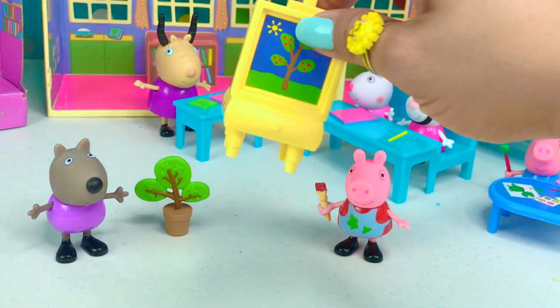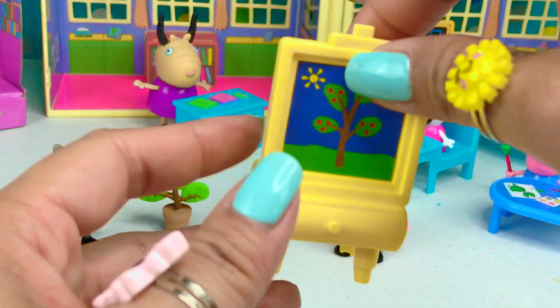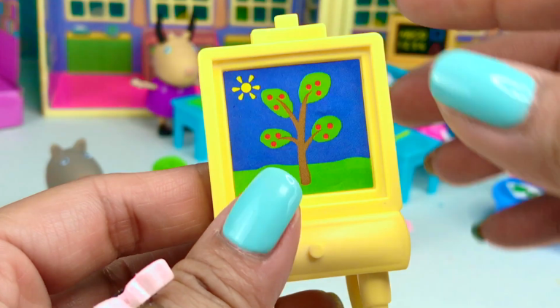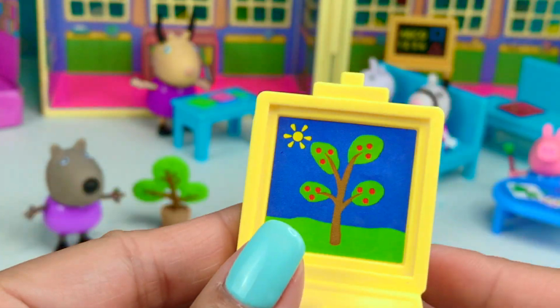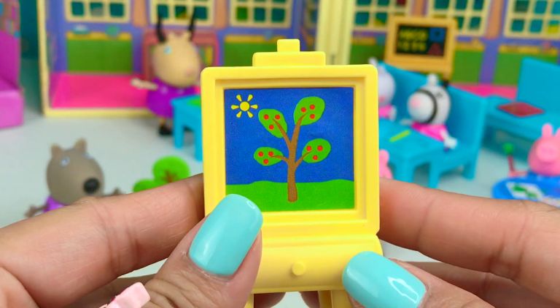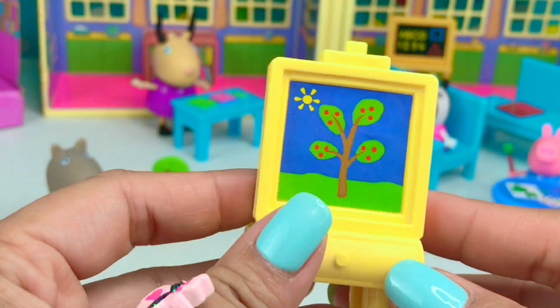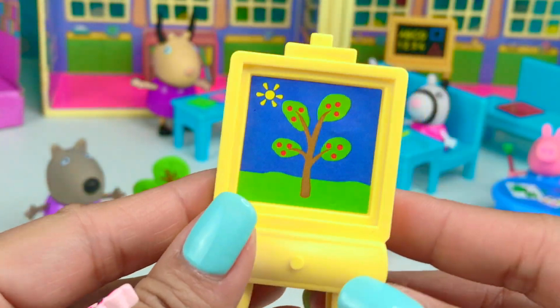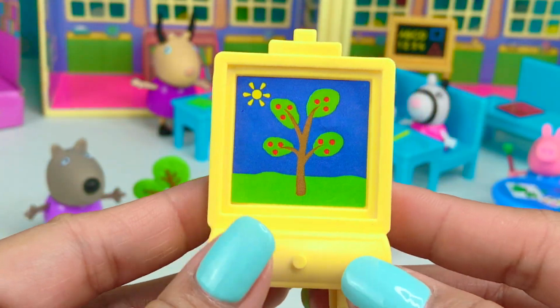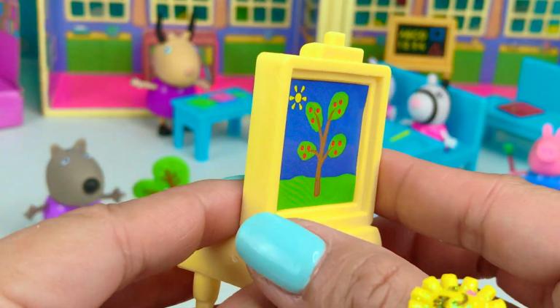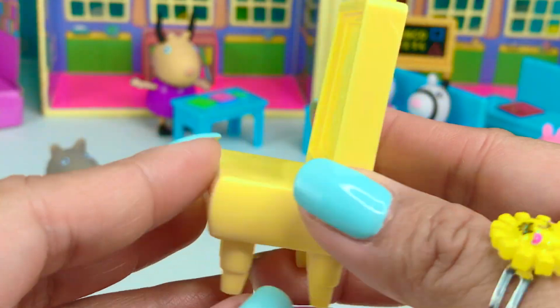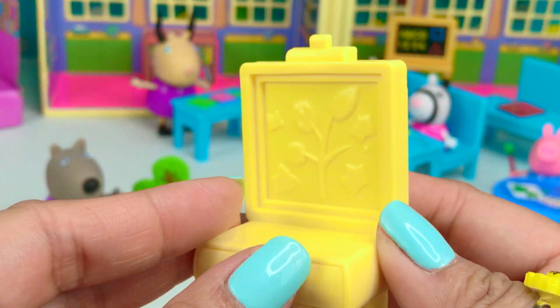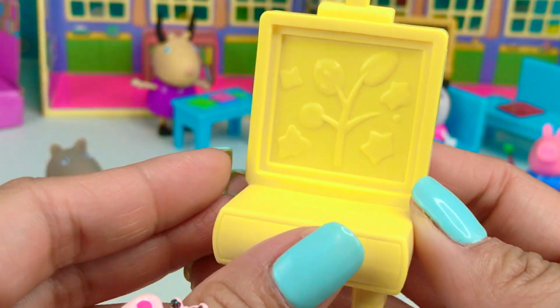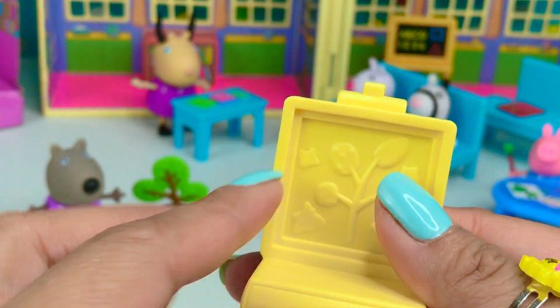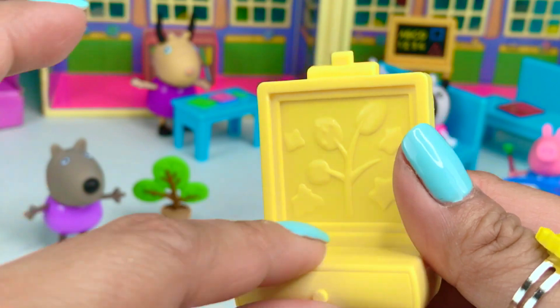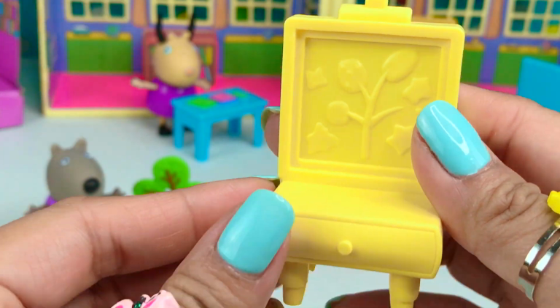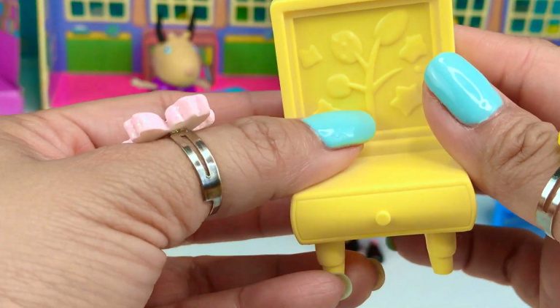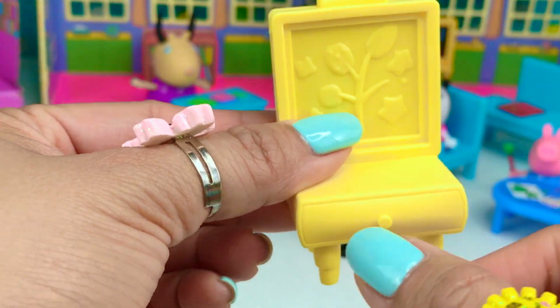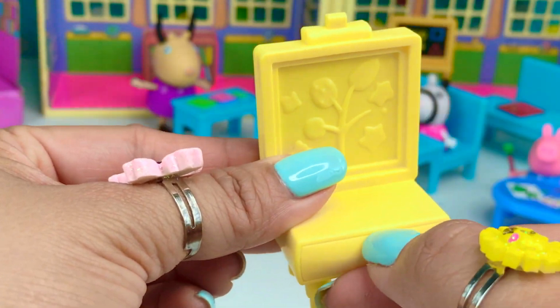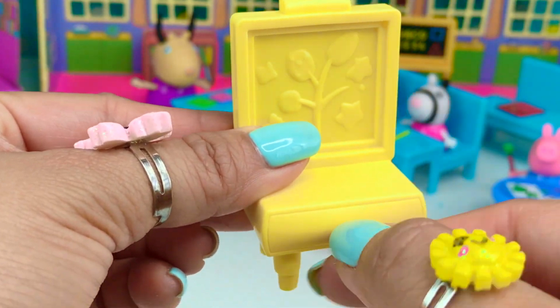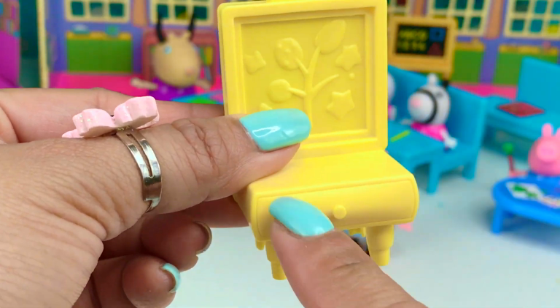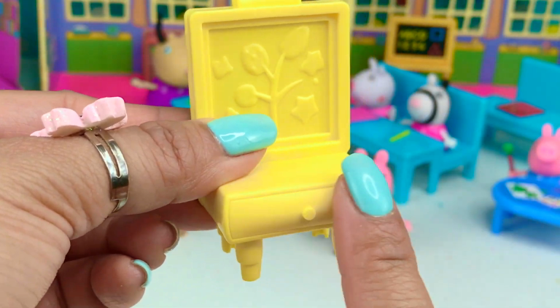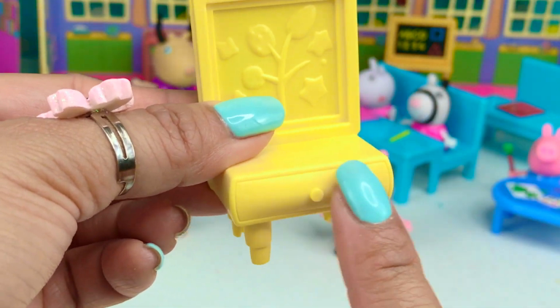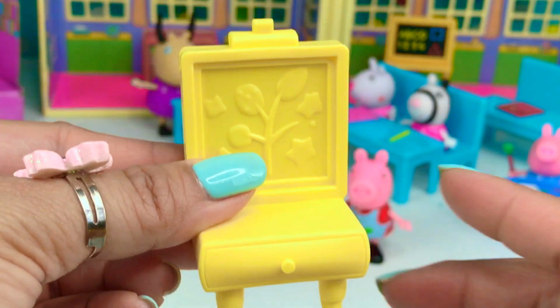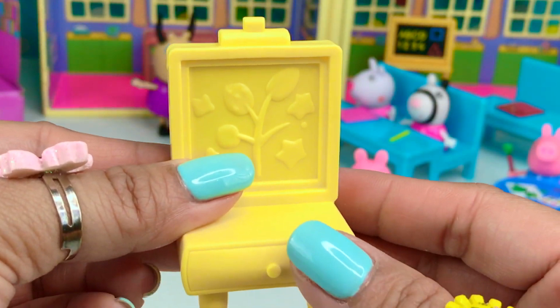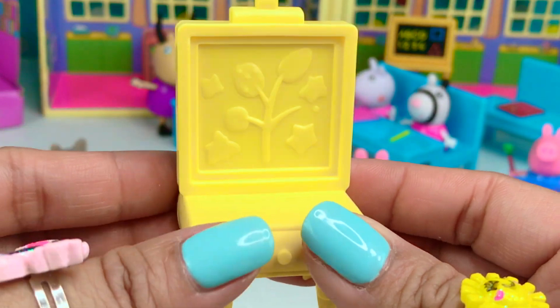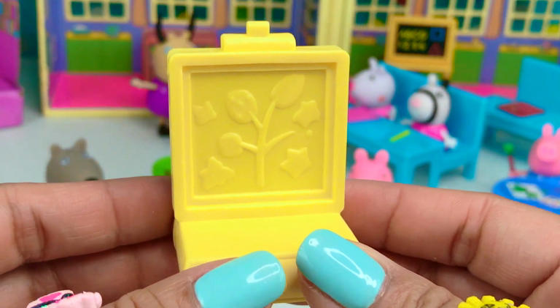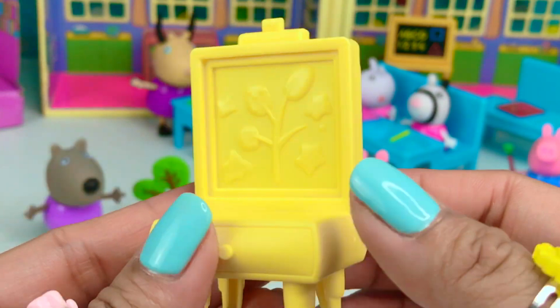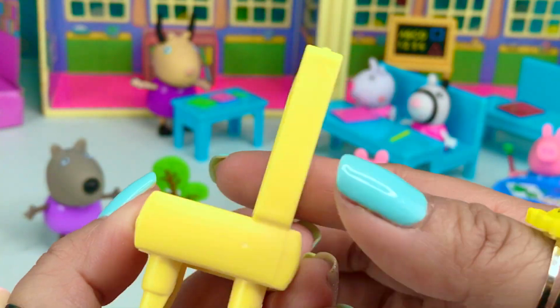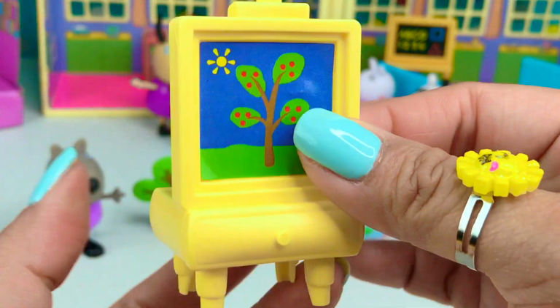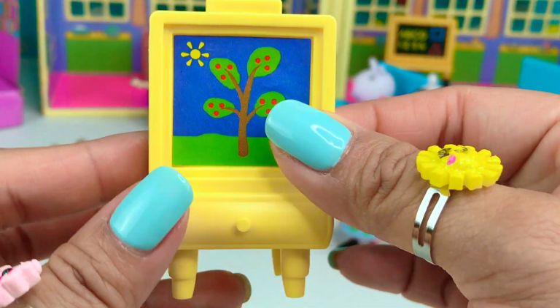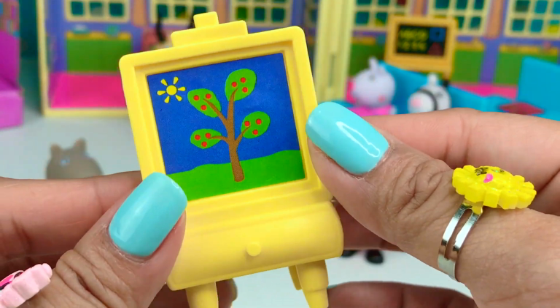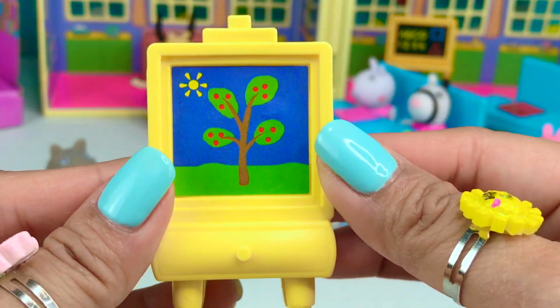It comes with the easel. It's yellow. And from the back, you can see there's a drawer where they can probably put their paint supplies. And this is the front.